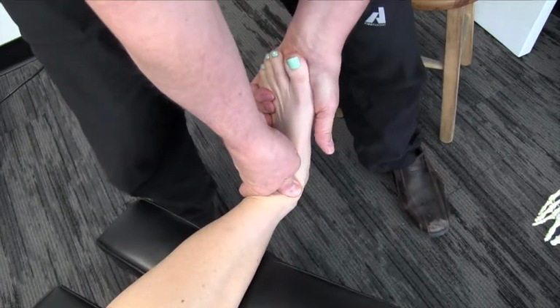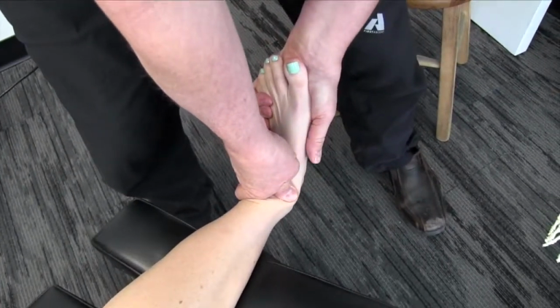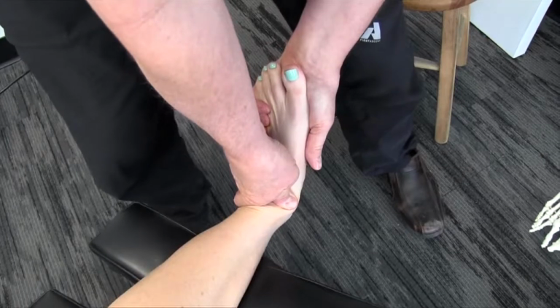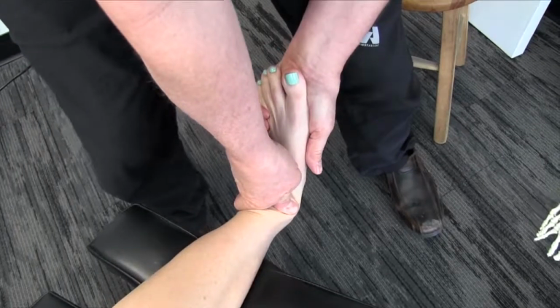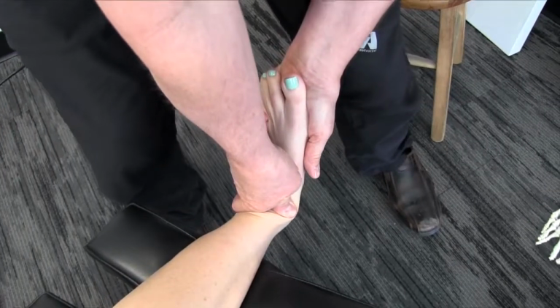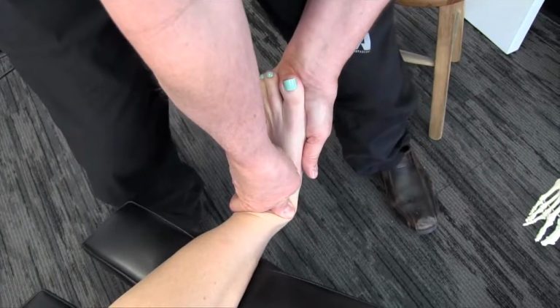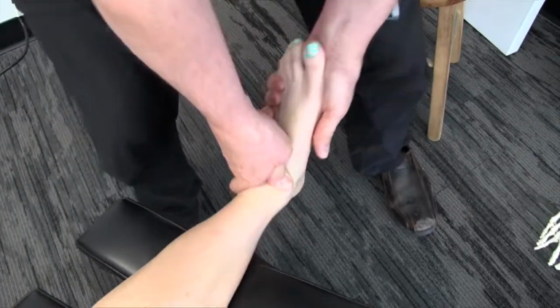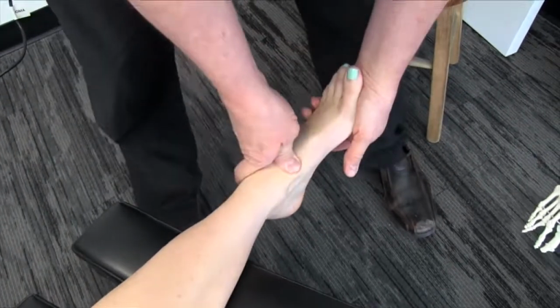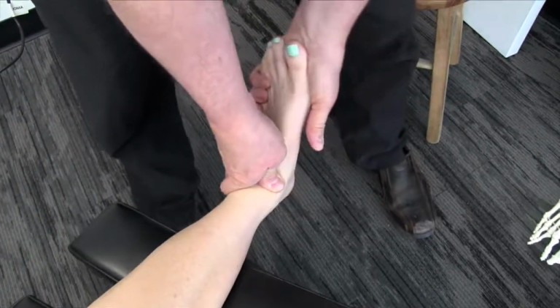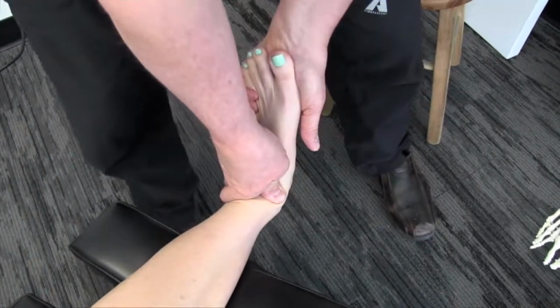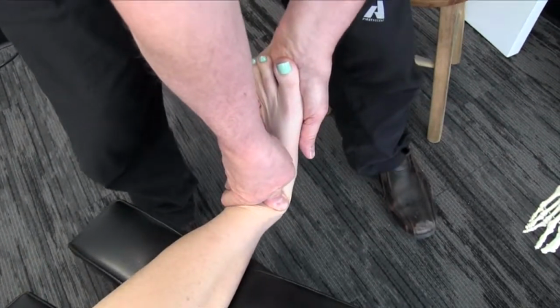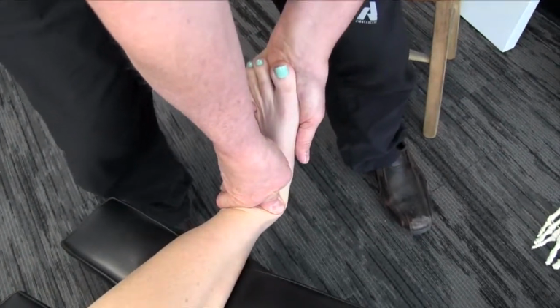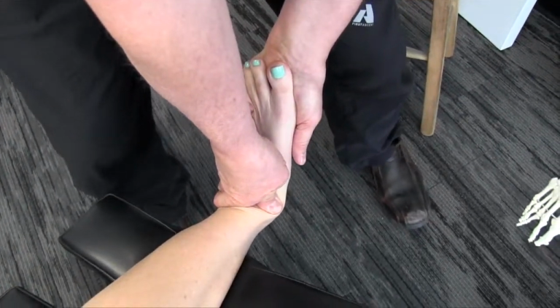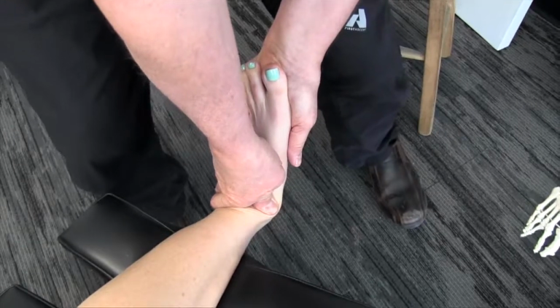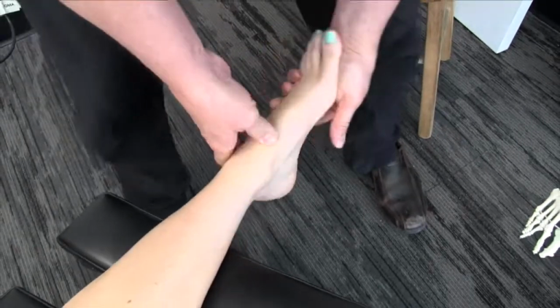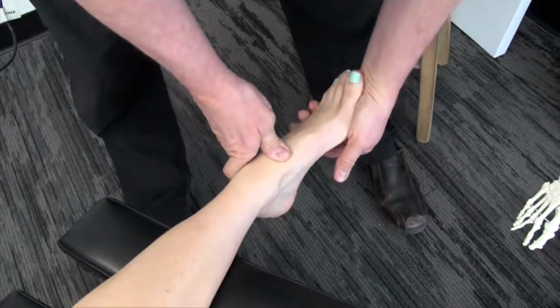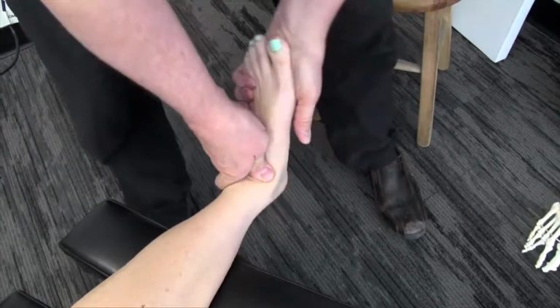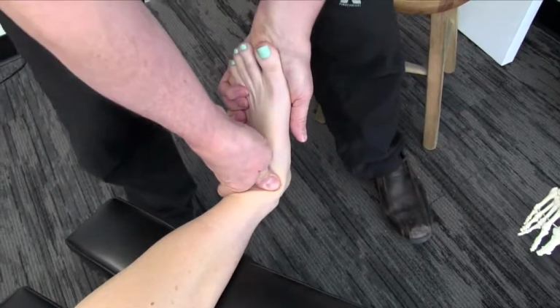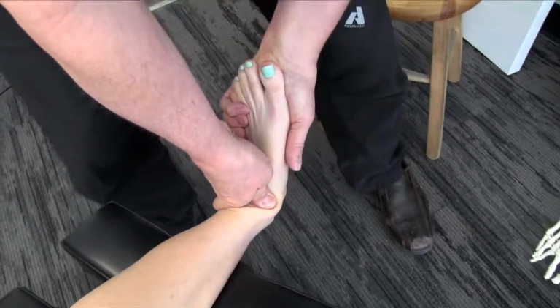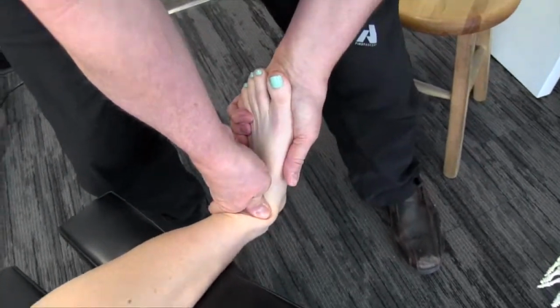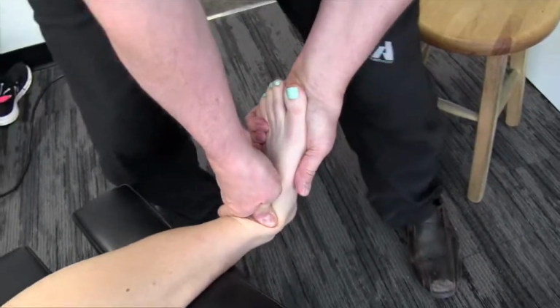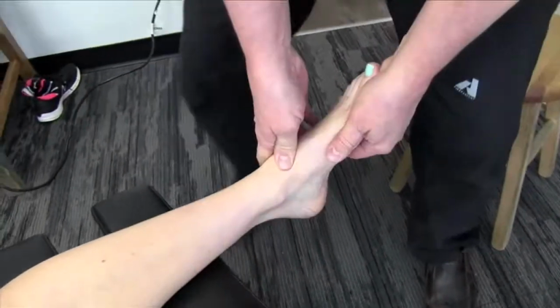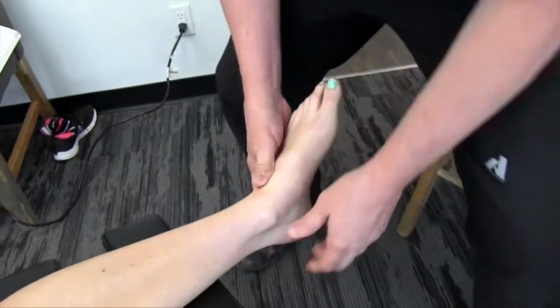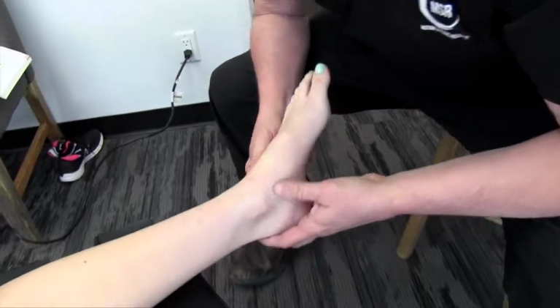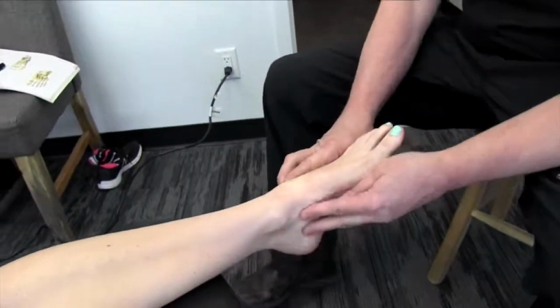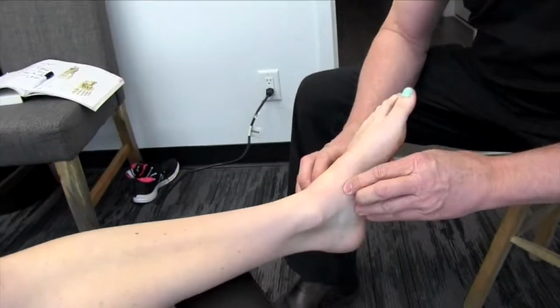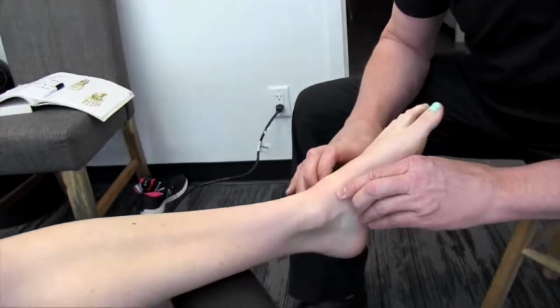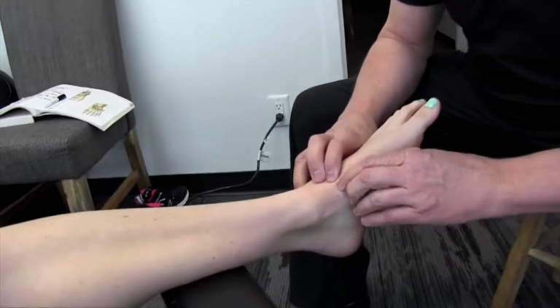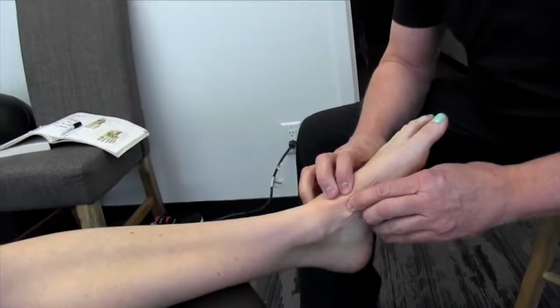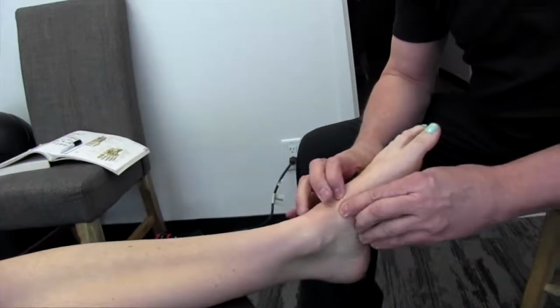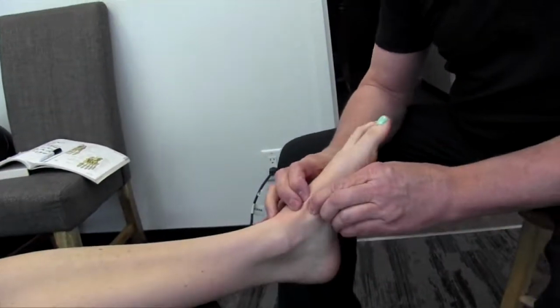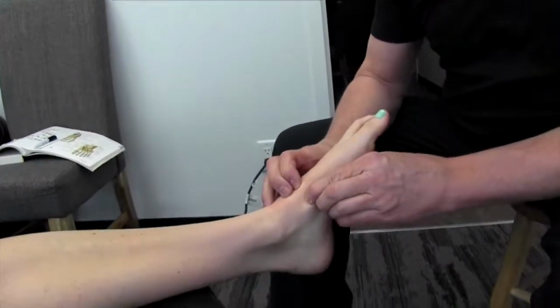As I put a little bit of pressure under that — how's that feeling? That's fine. I don't think there's much of a restriction there. That's pretty good. Okay, then we're going to move down onto the navicular.